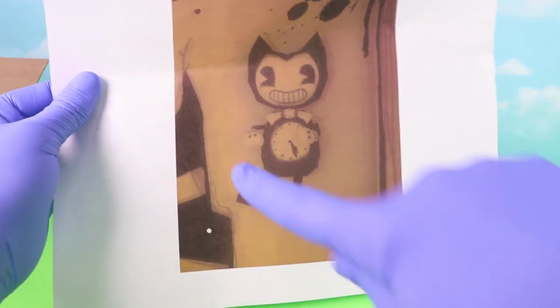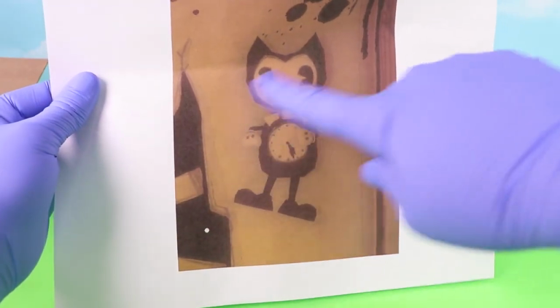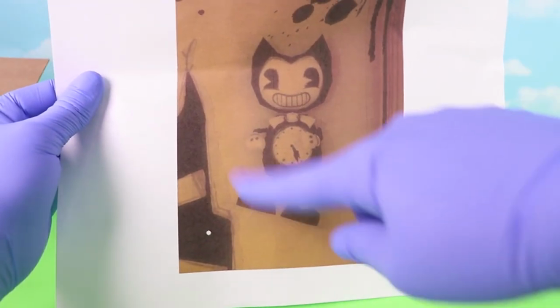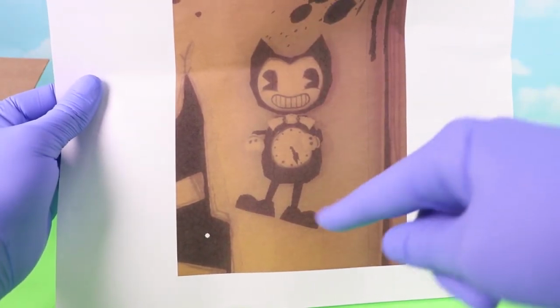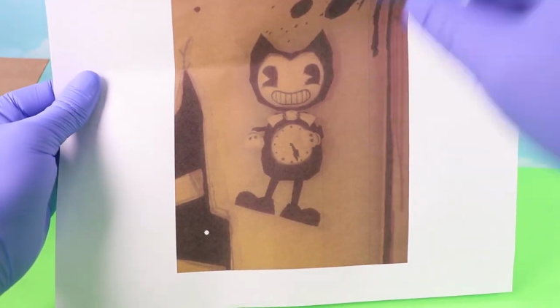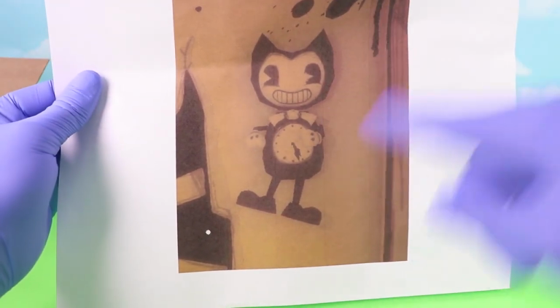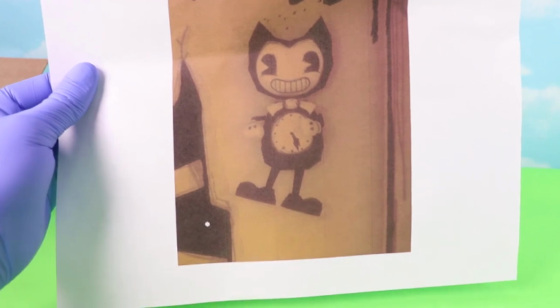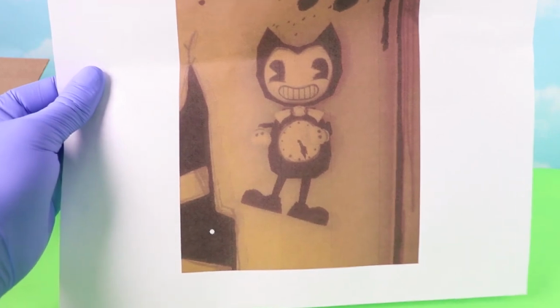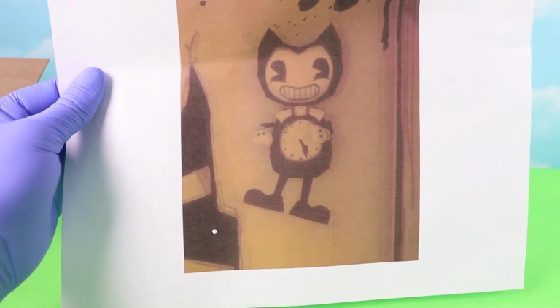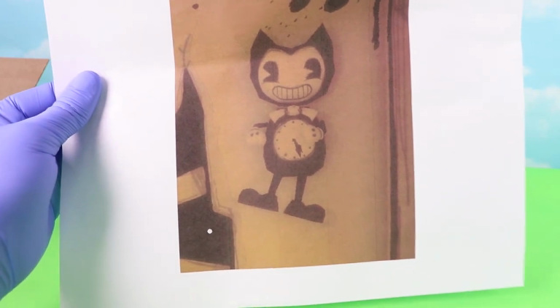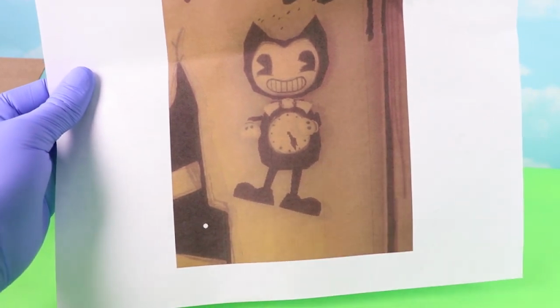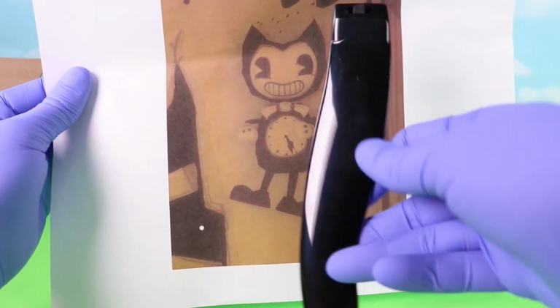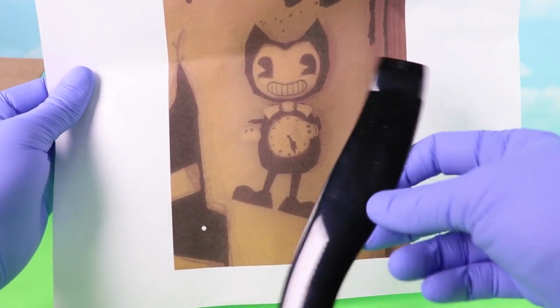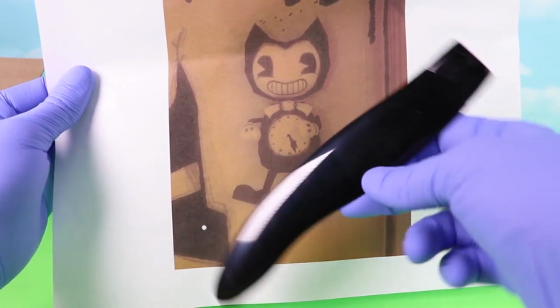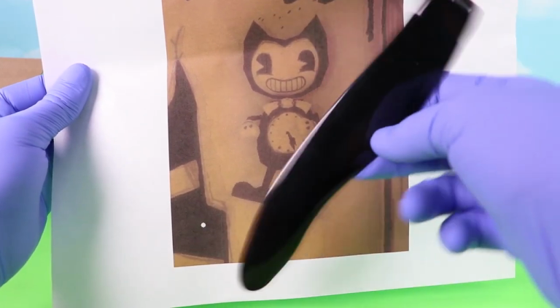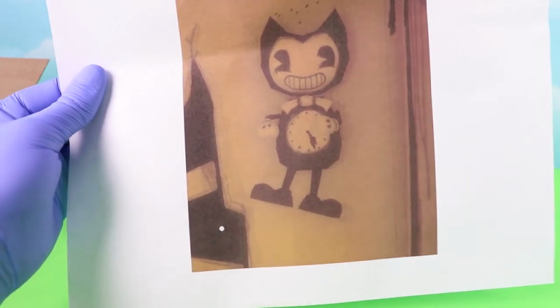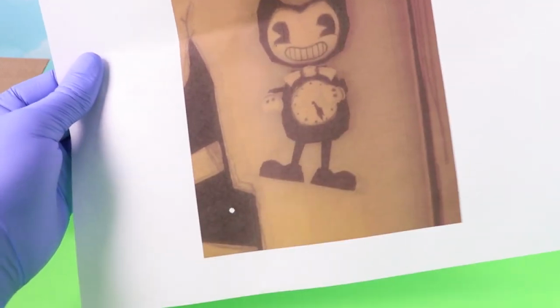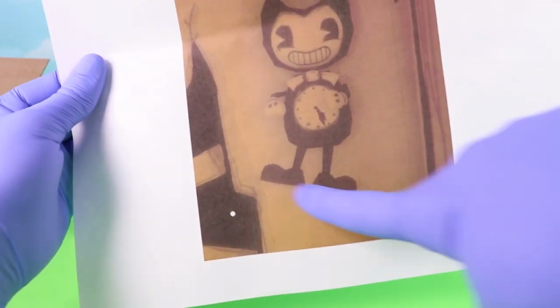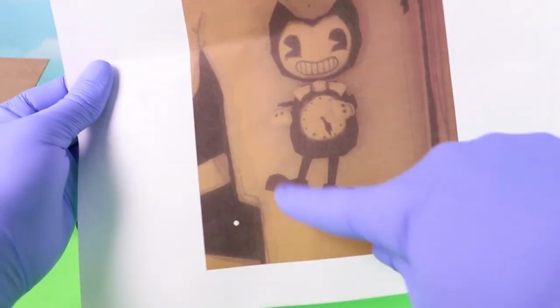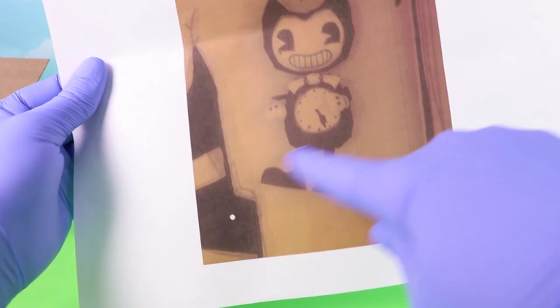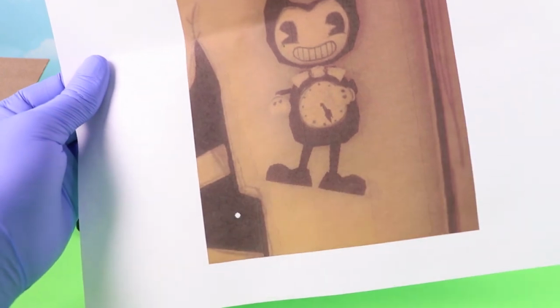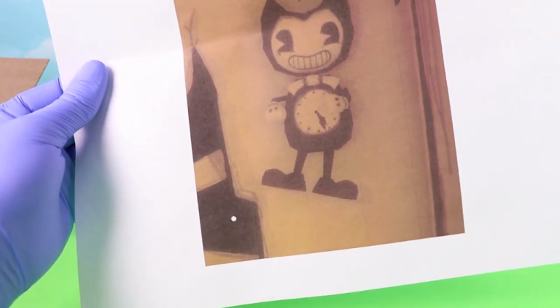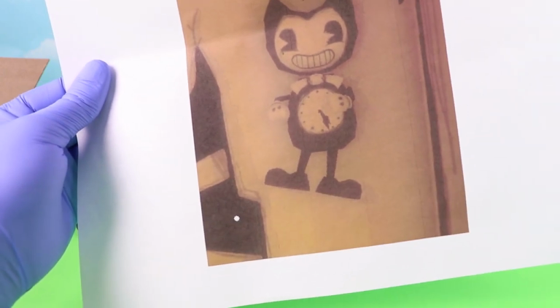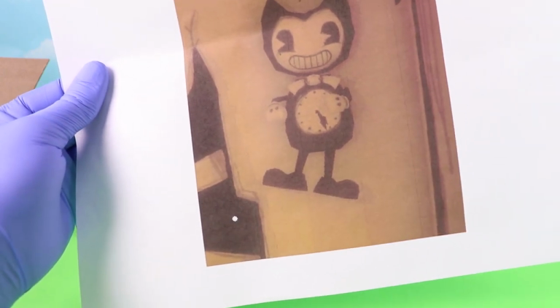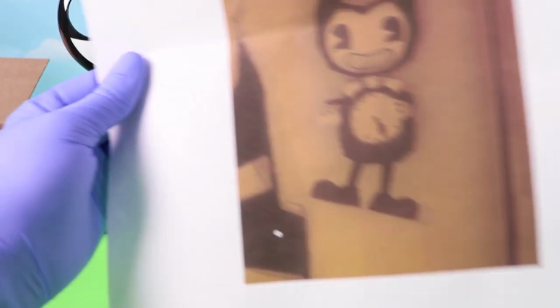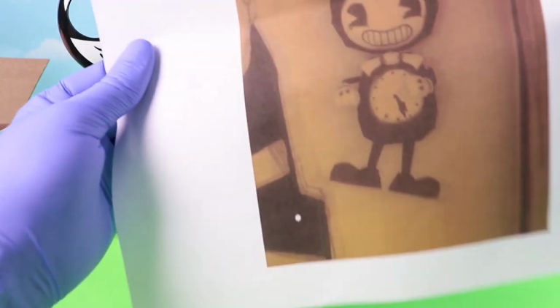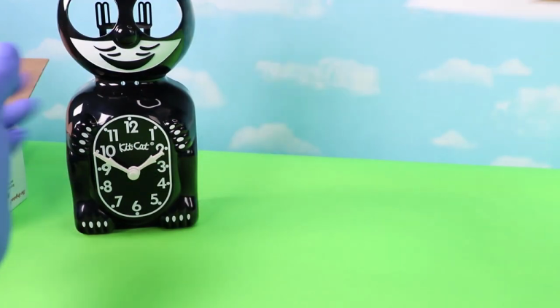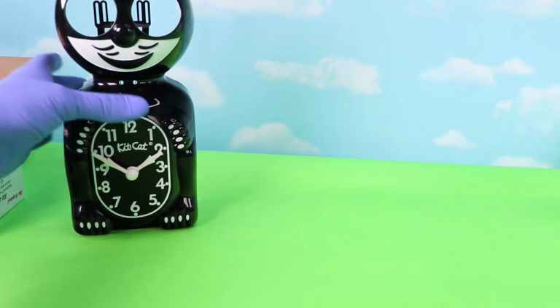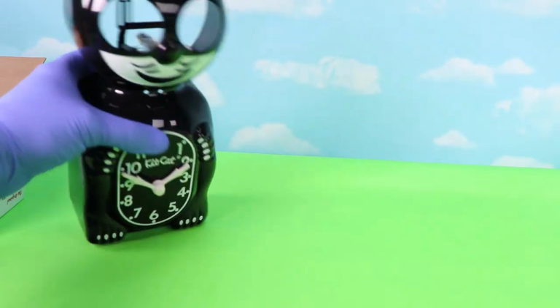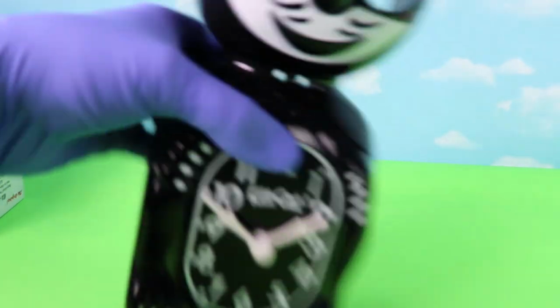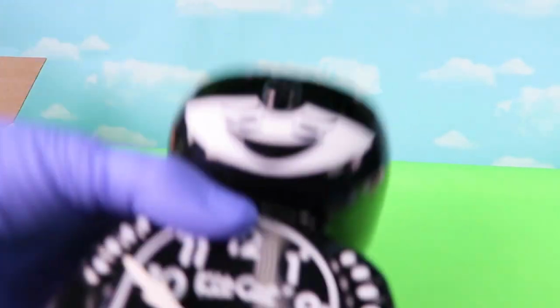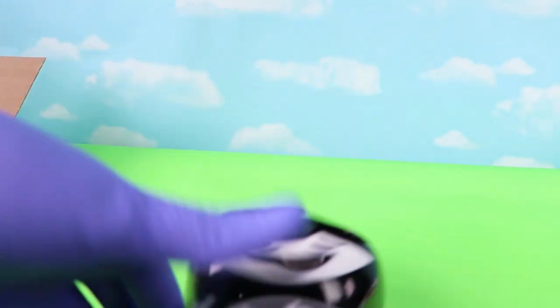Also, as you can see, Bendy does not have a tail, but the Kit Kat clock does. So we're going to replace the cat tail with Bendy's legs, which we will be making. Okay, let's get to it!